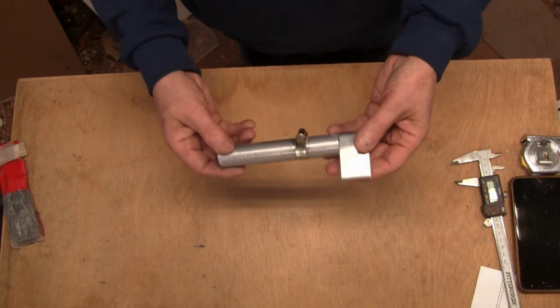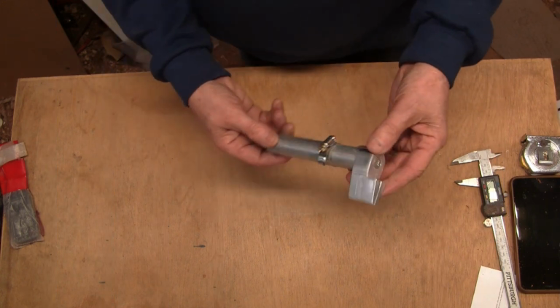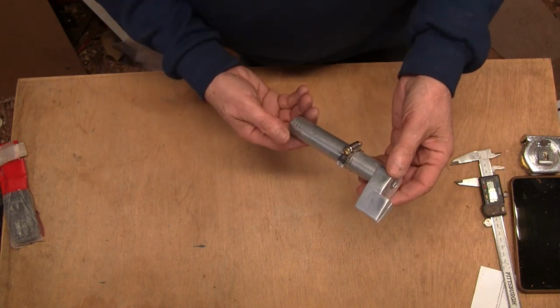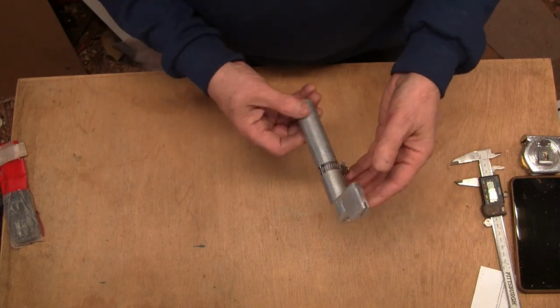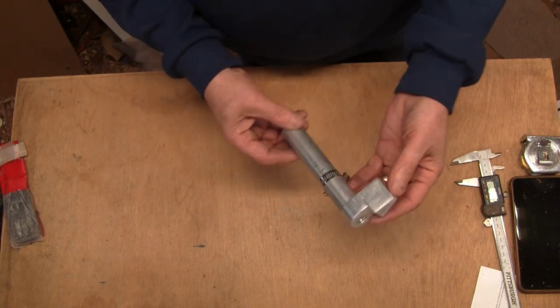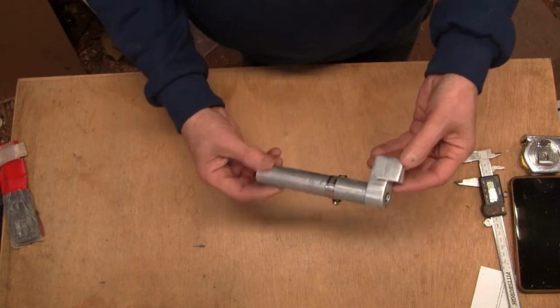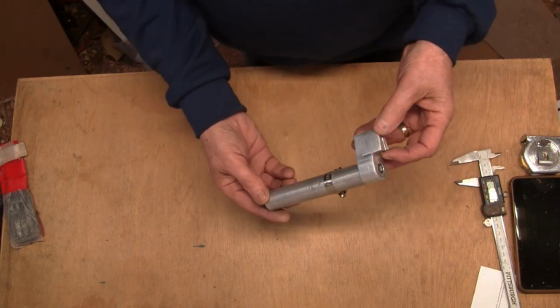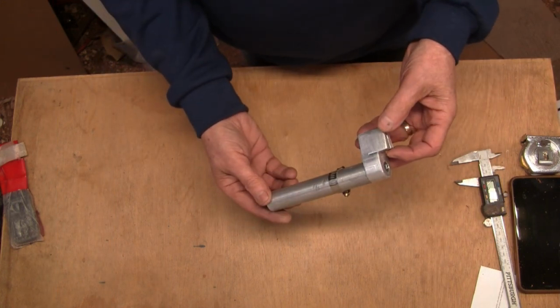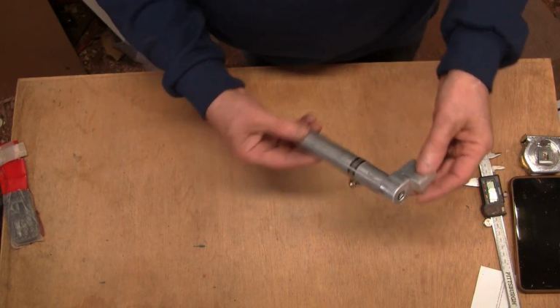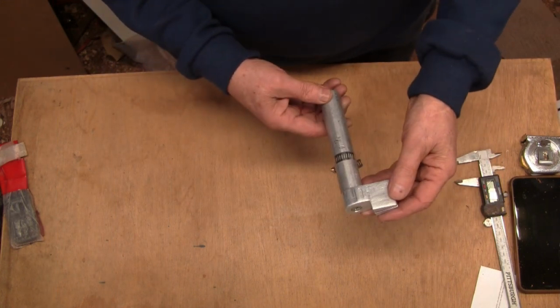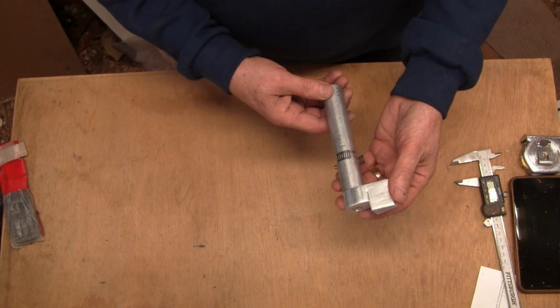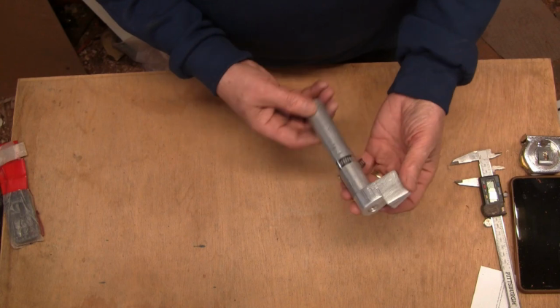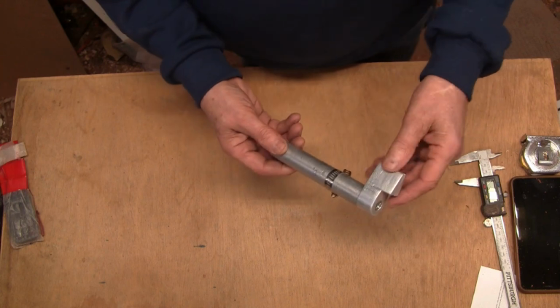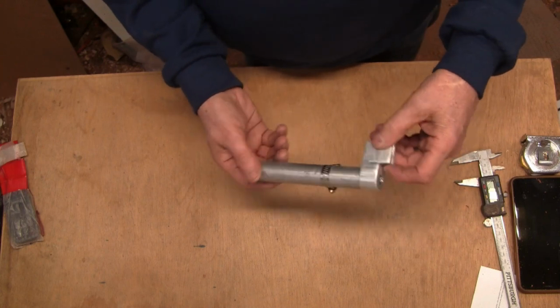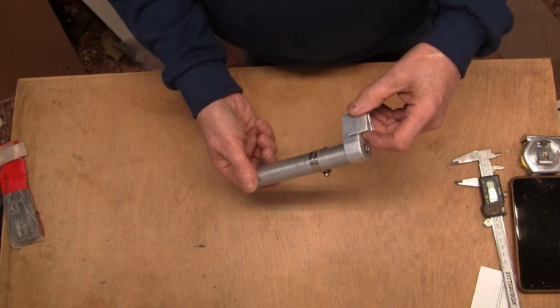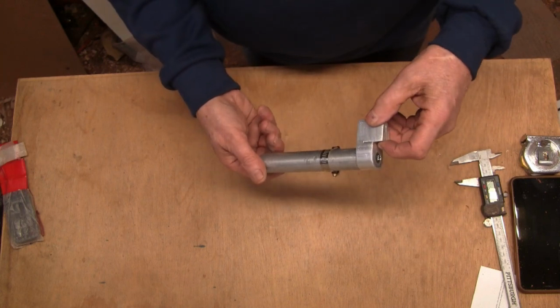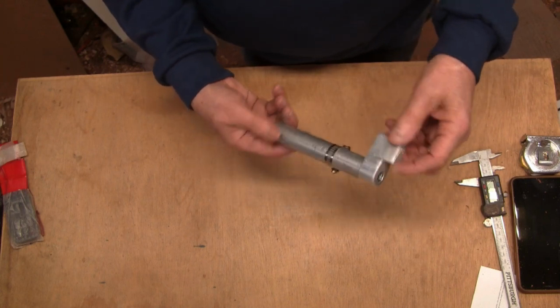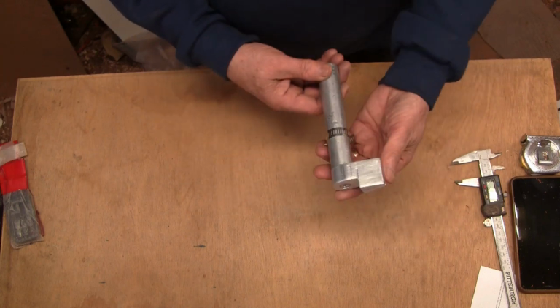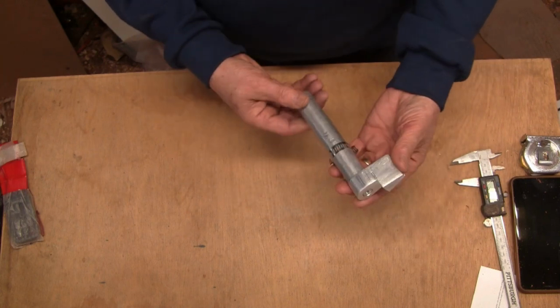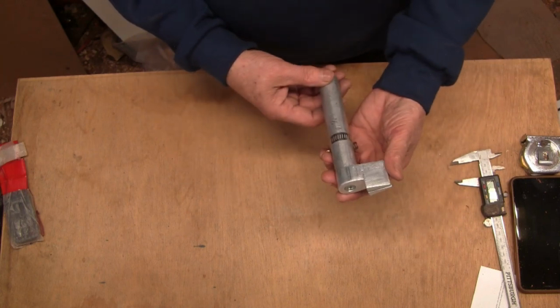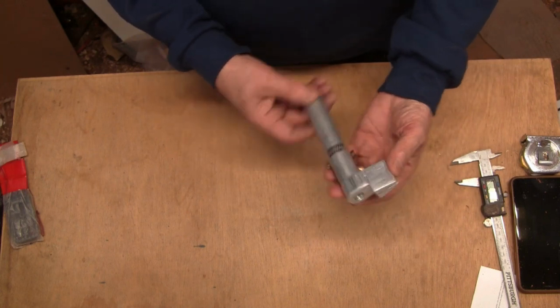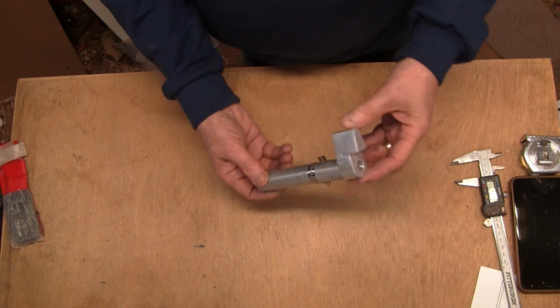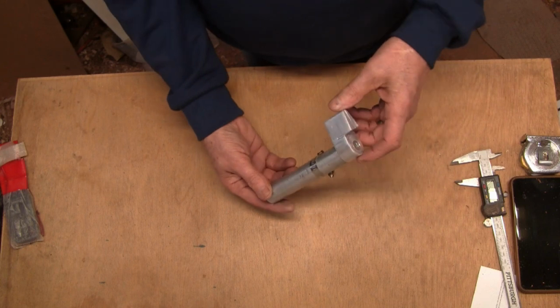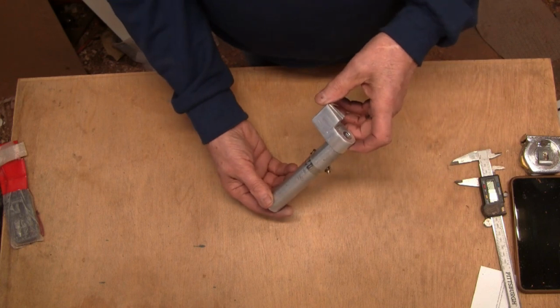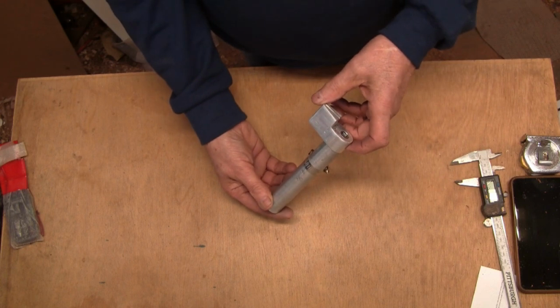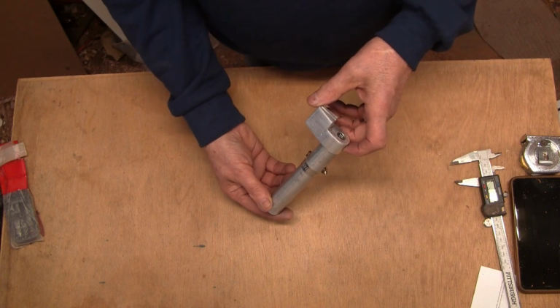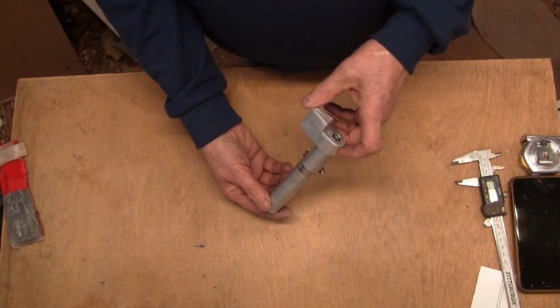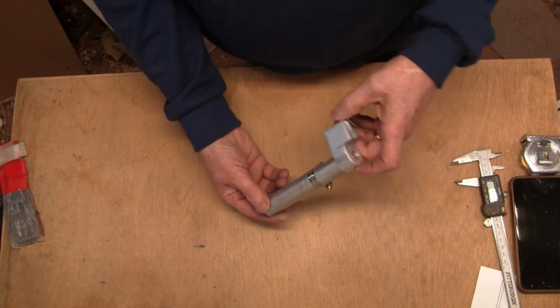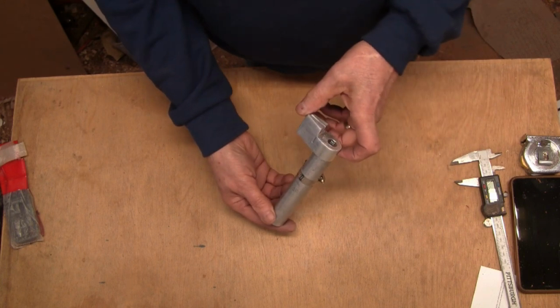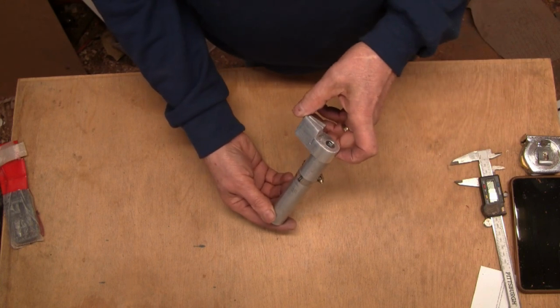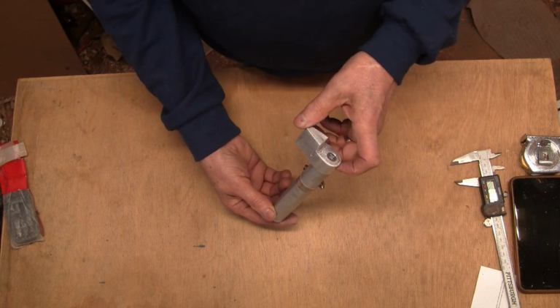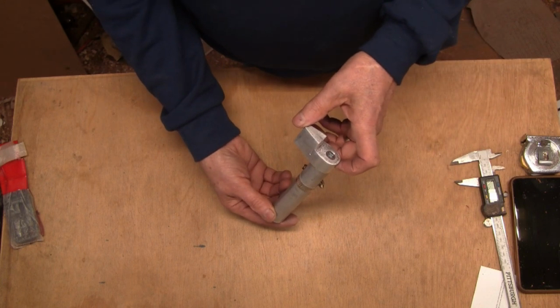In a recent video I used this ring cutting jig that I made. I knew there would be a lot of questions about it, and there was. One of them was, could you show how you made that? And yeah, I can show you how I make it, and I'll do that right now.